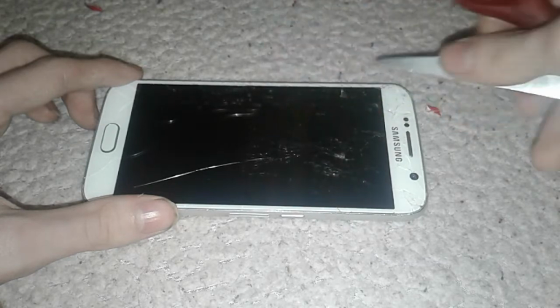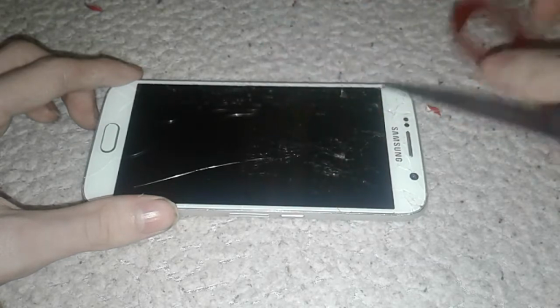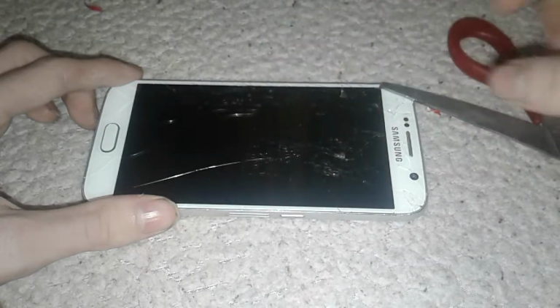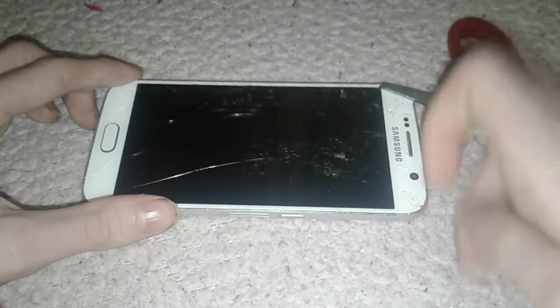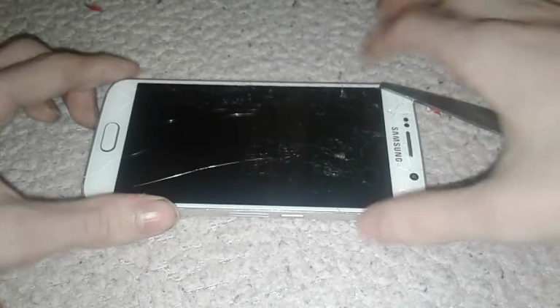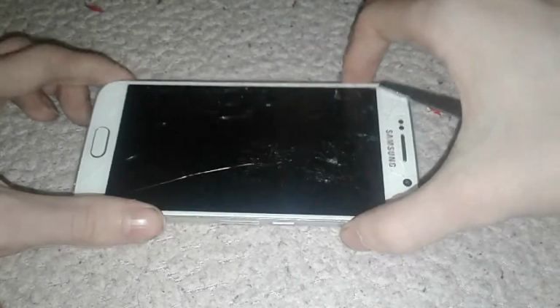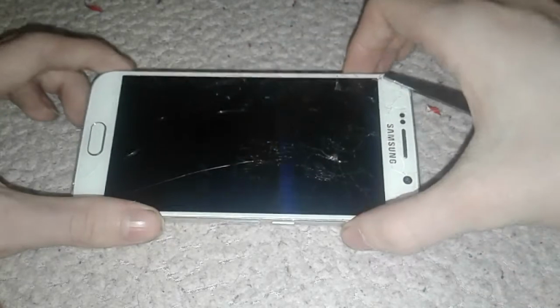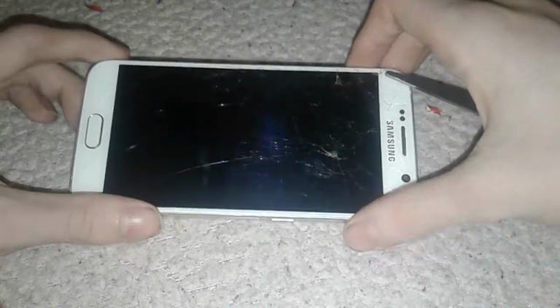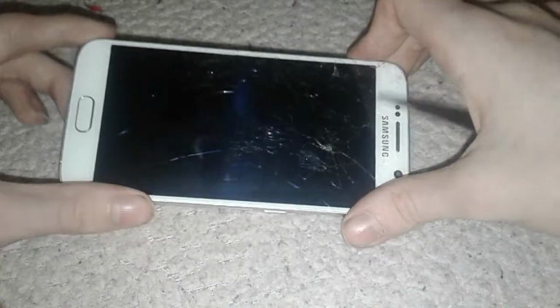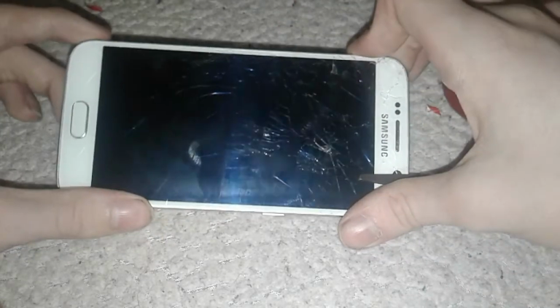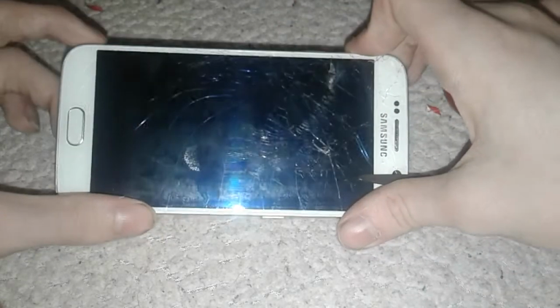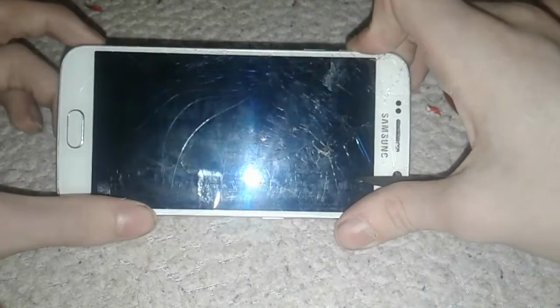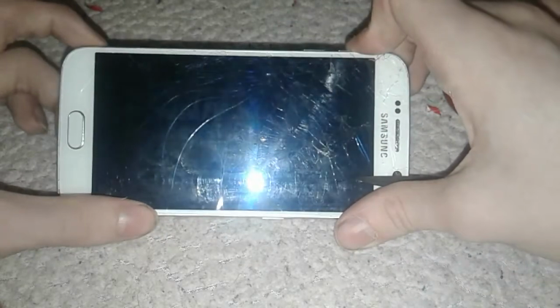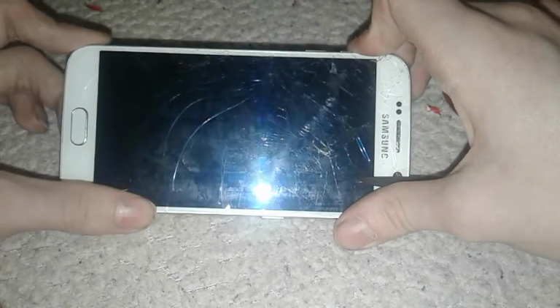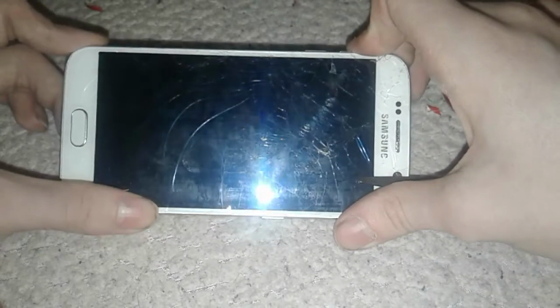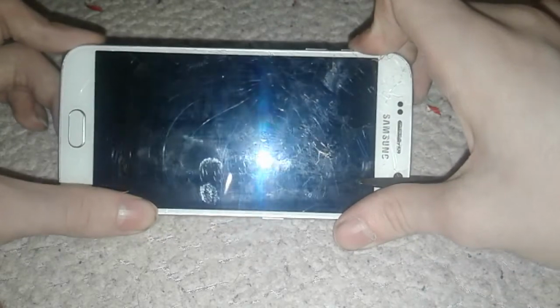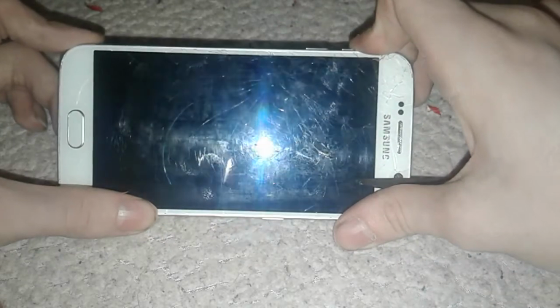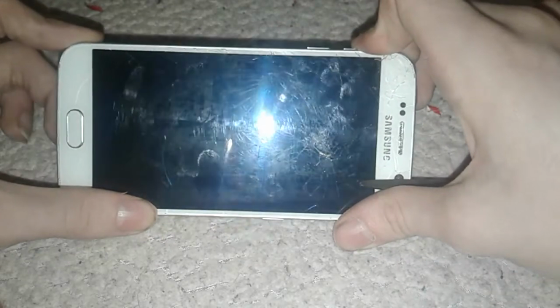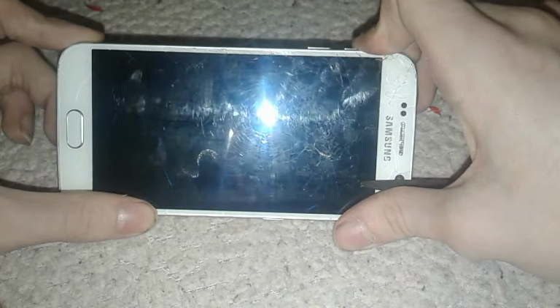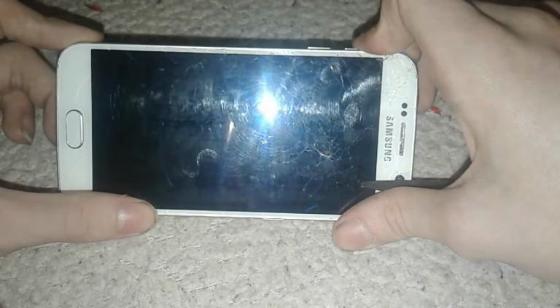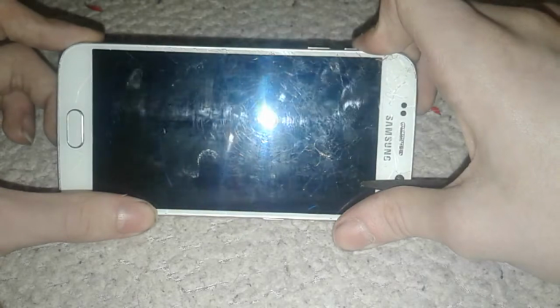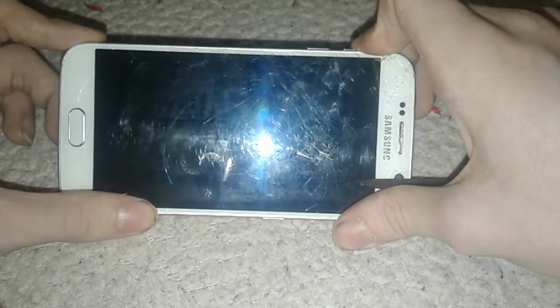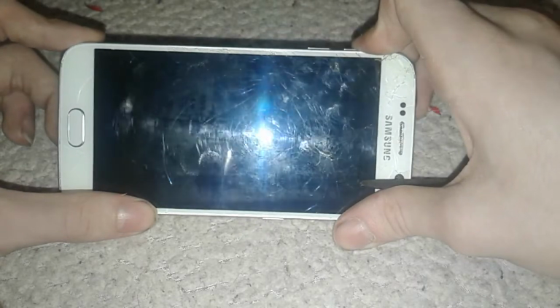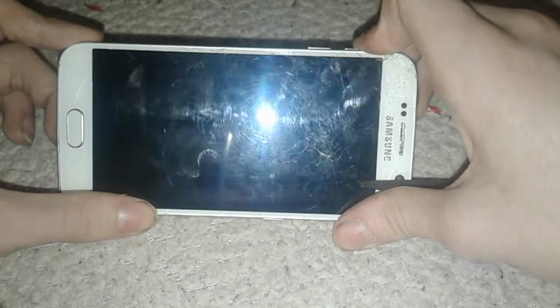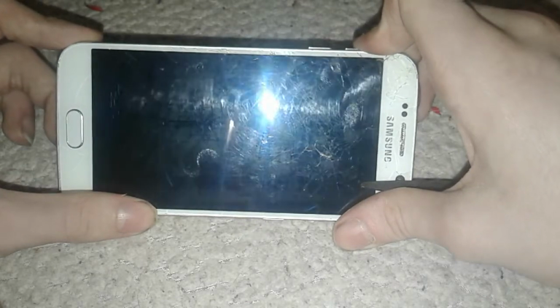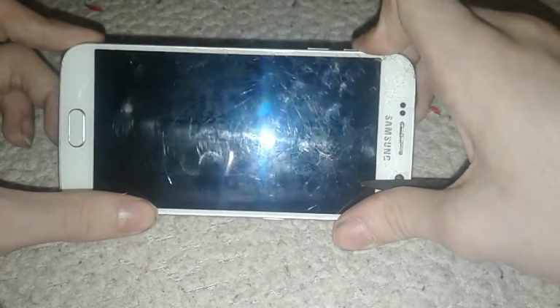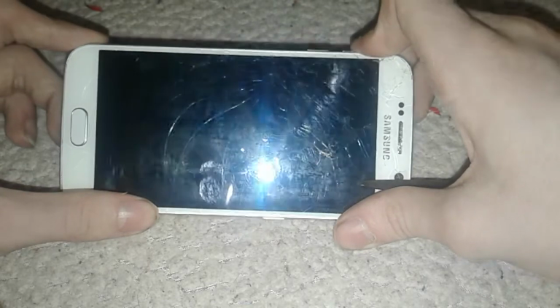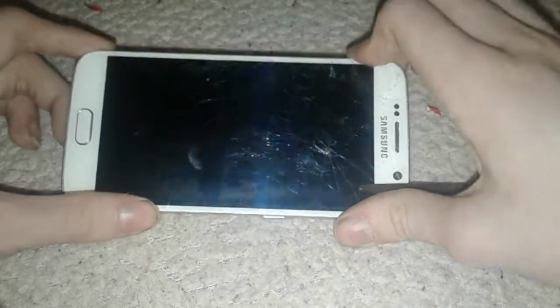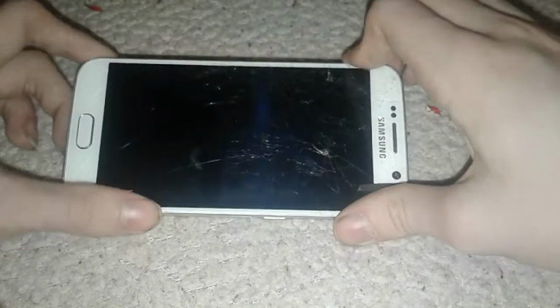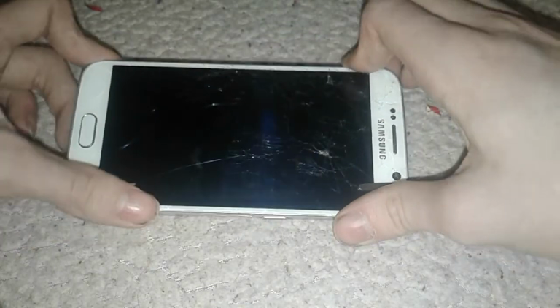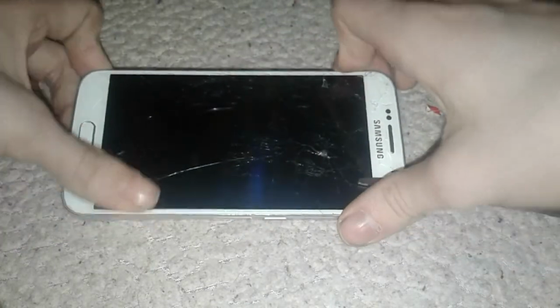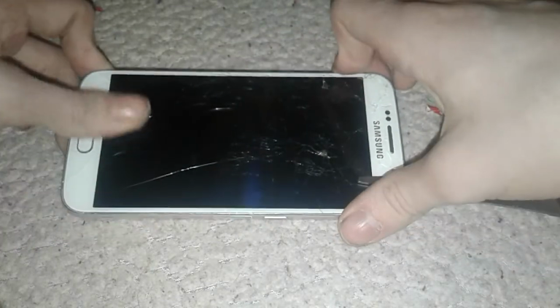As you can see, it's Gorilla Glass 4, and as you can see it does not leave any scratches at all, which is crazy.